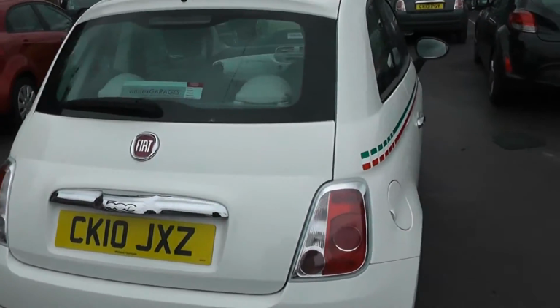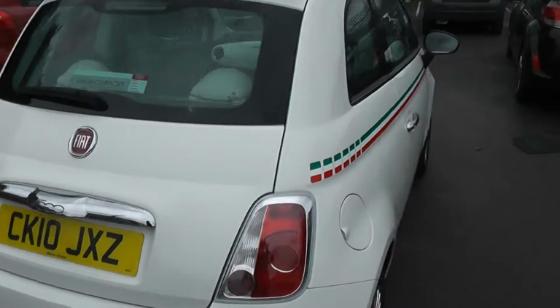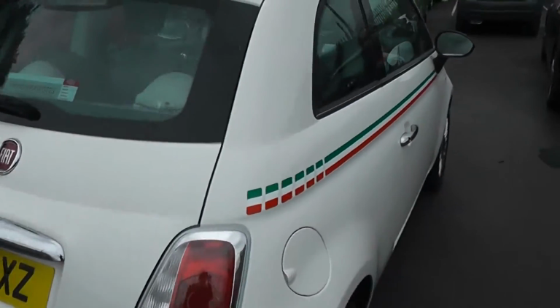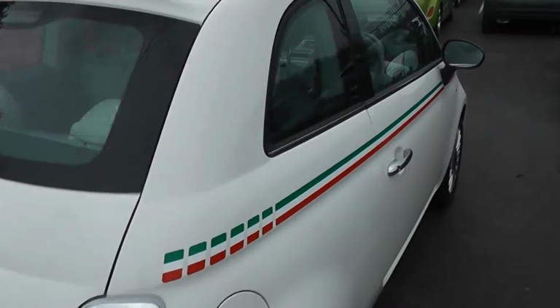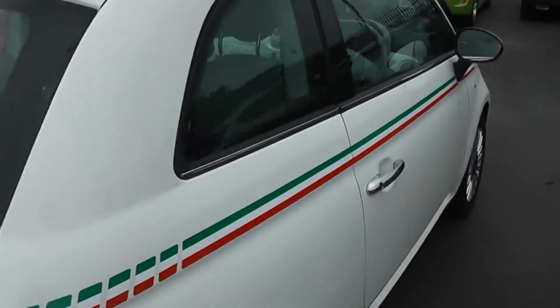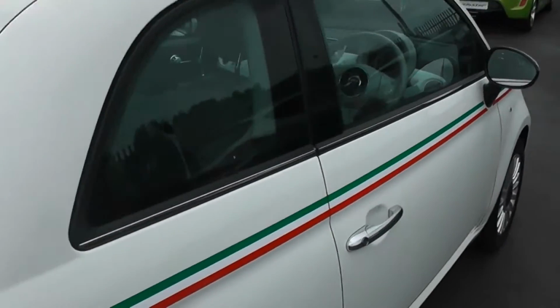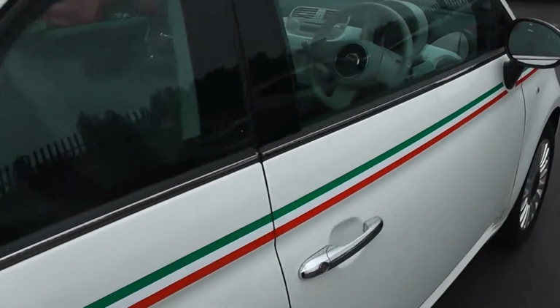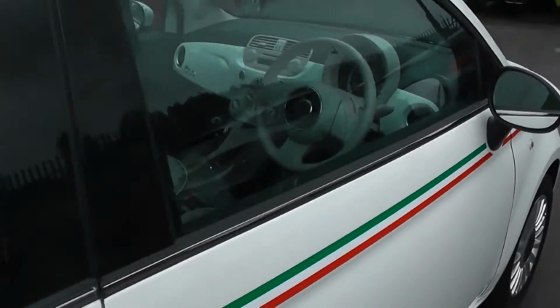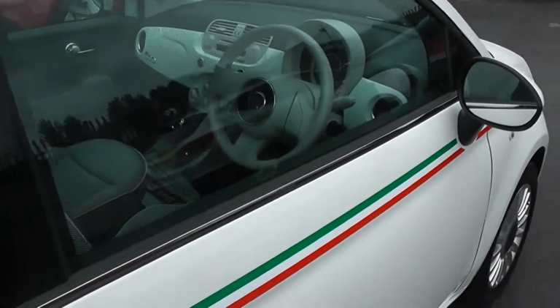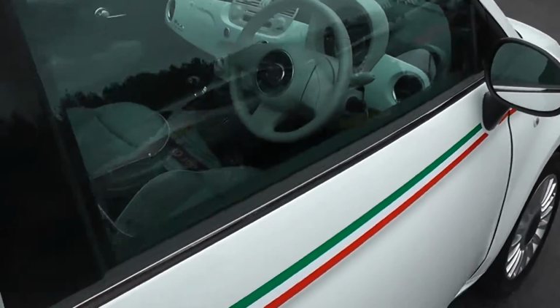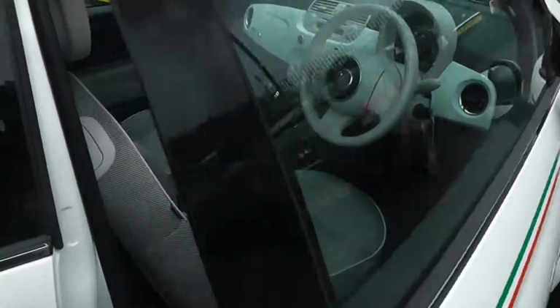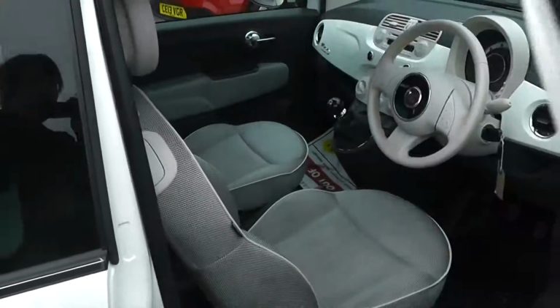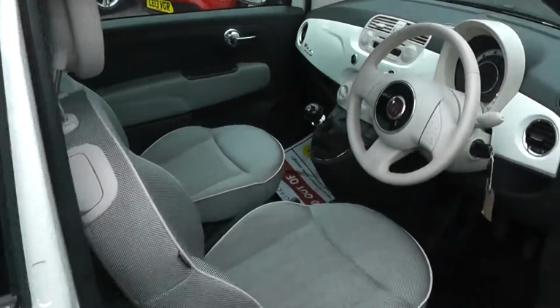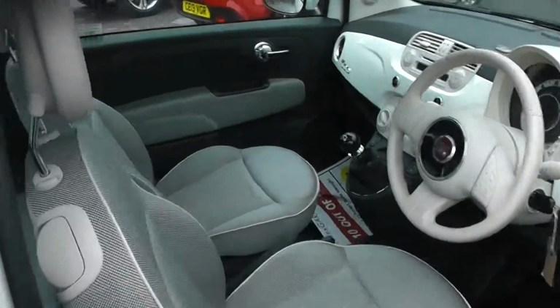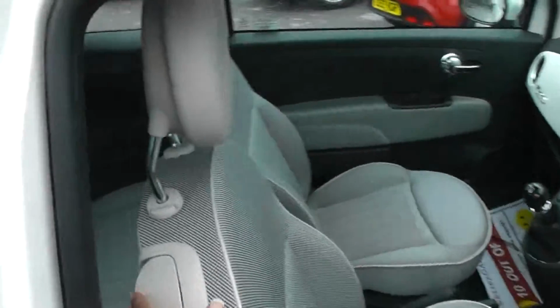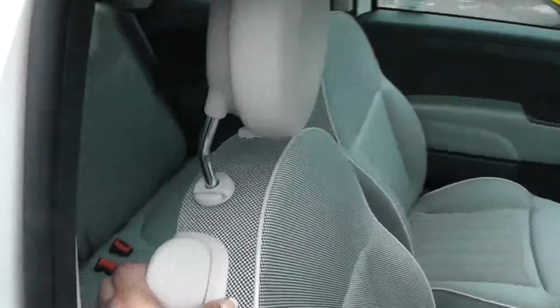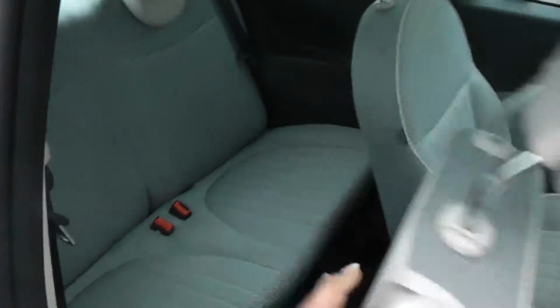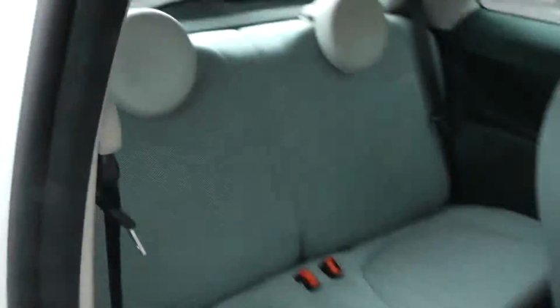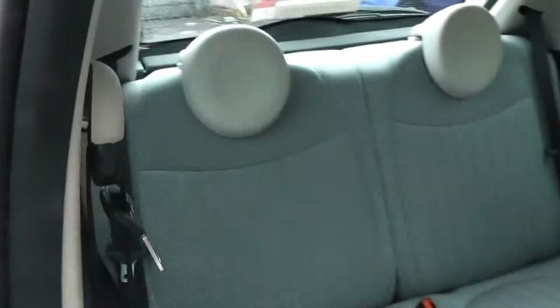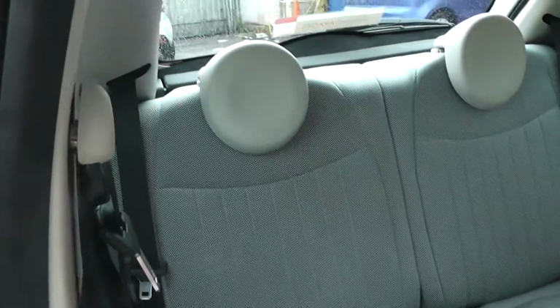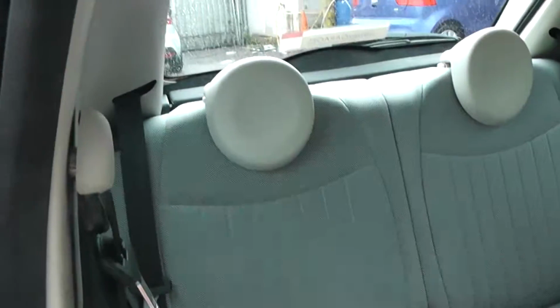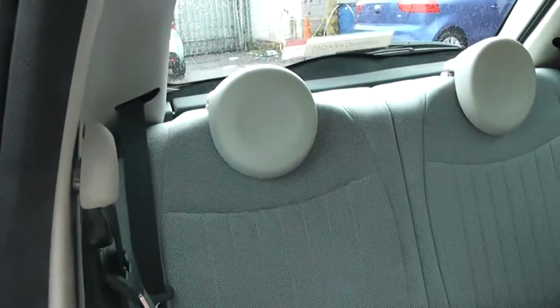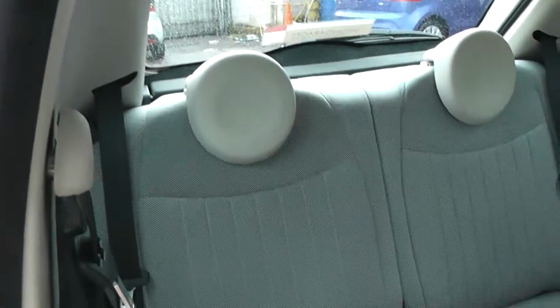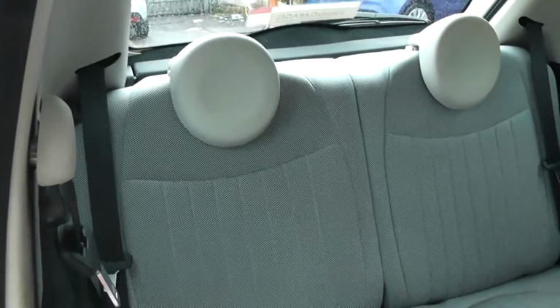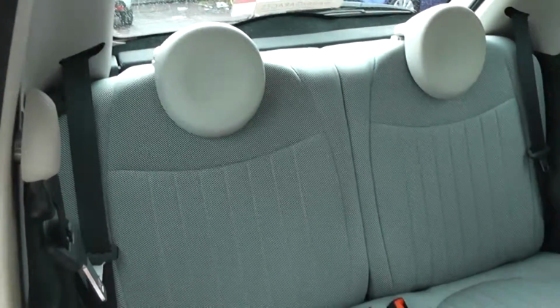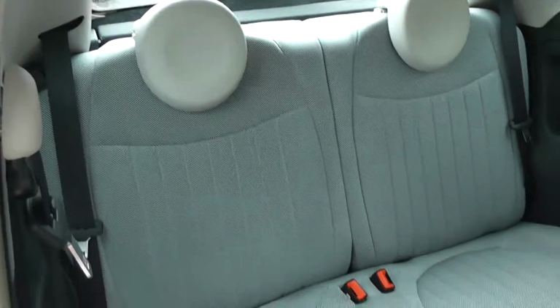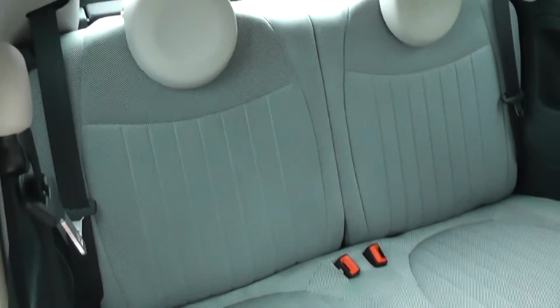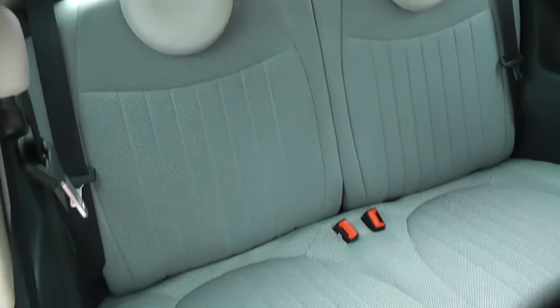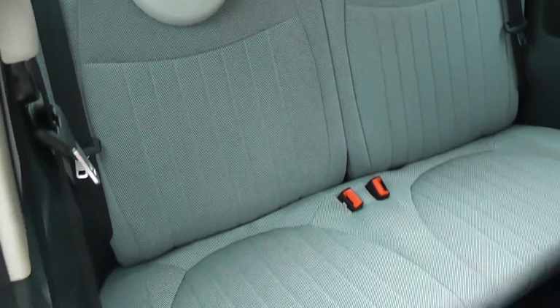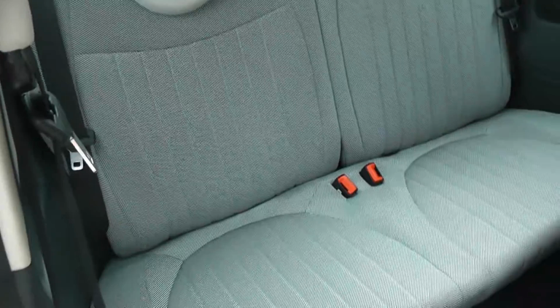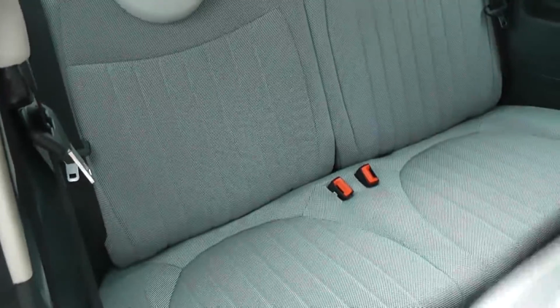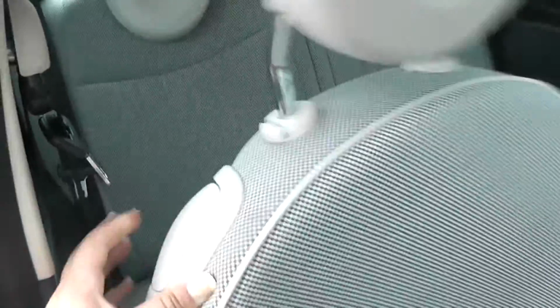This is a three door model. Cloth throughout, all in excellent condition showing no sign of wear or tear at all.